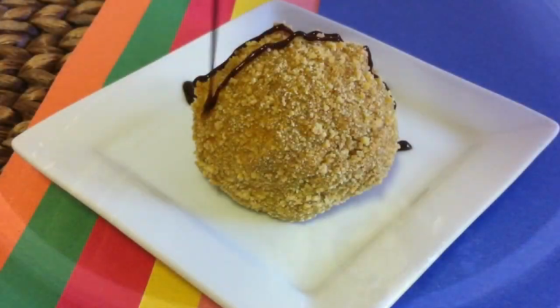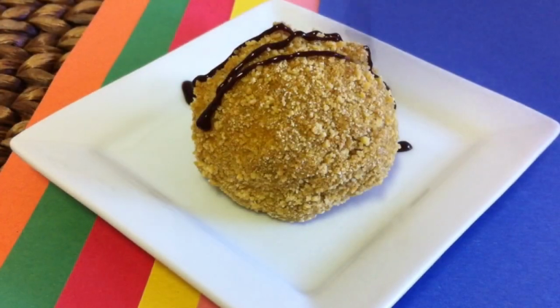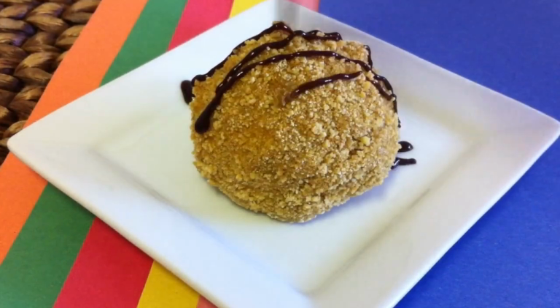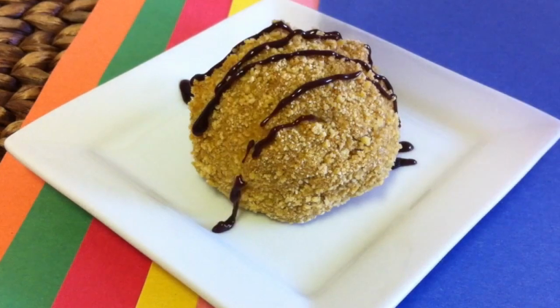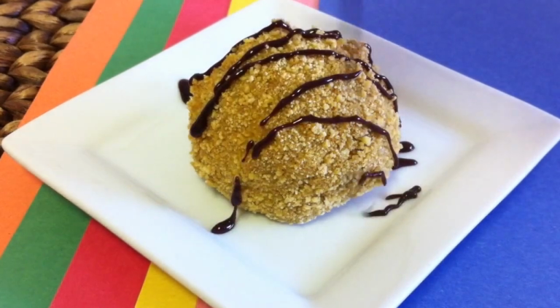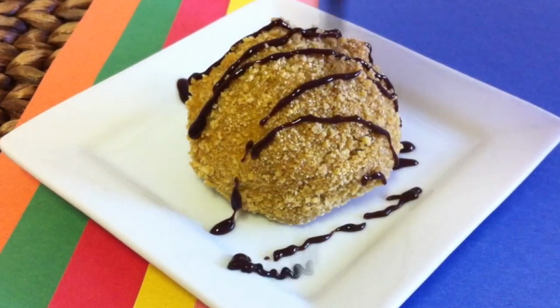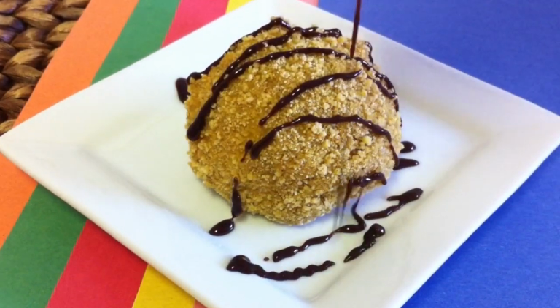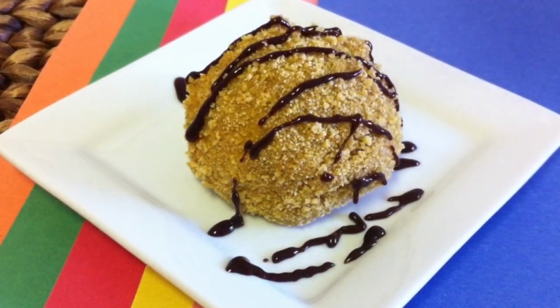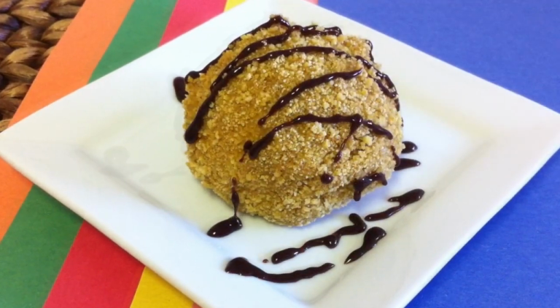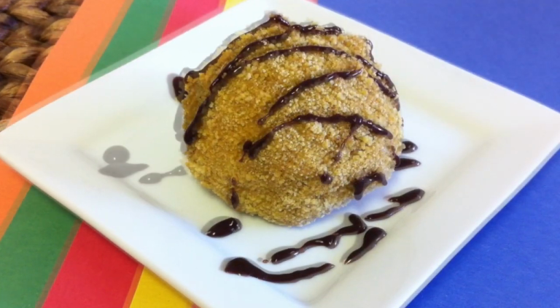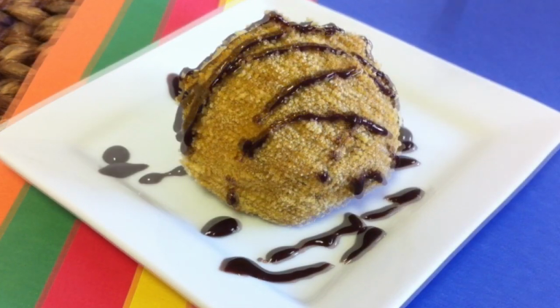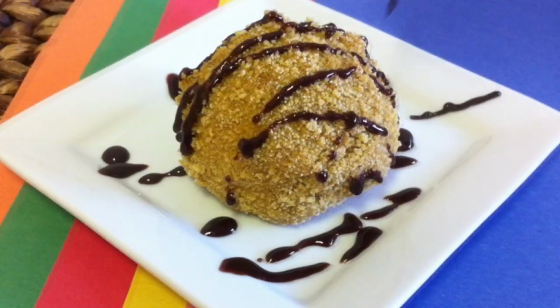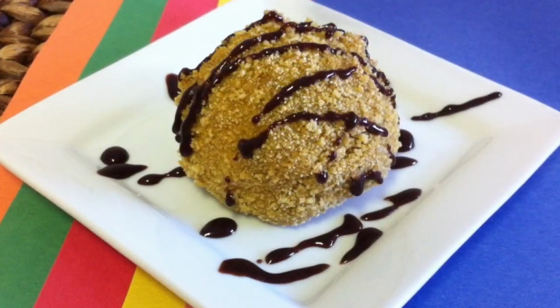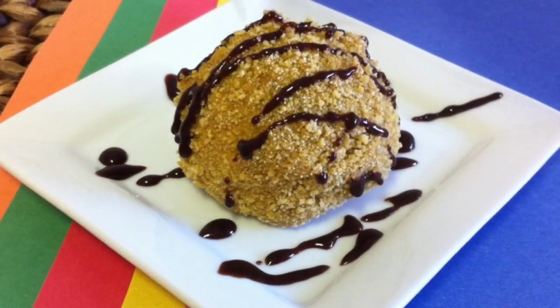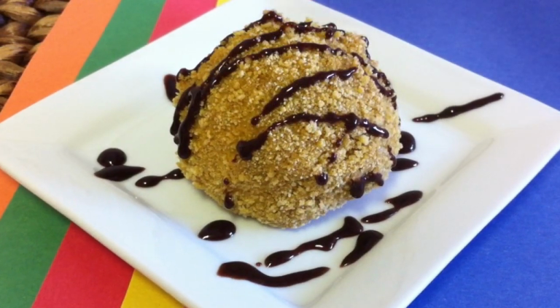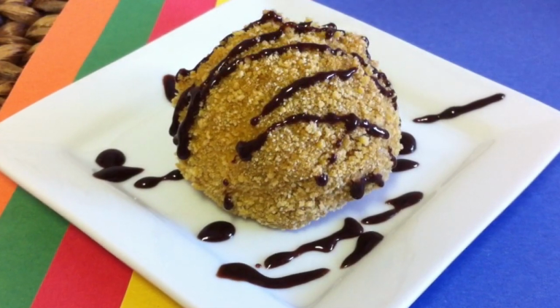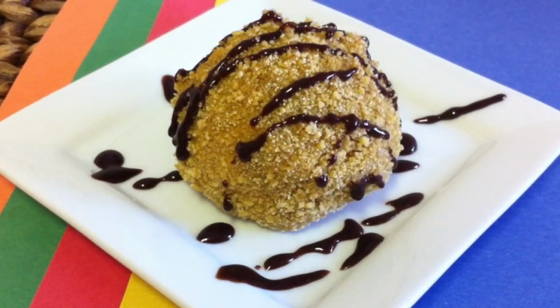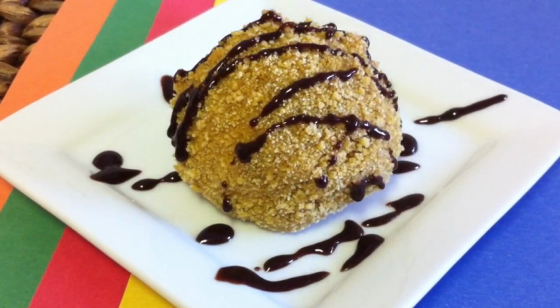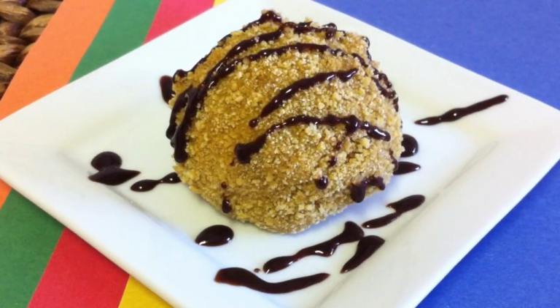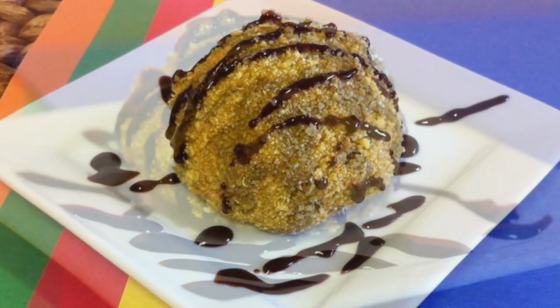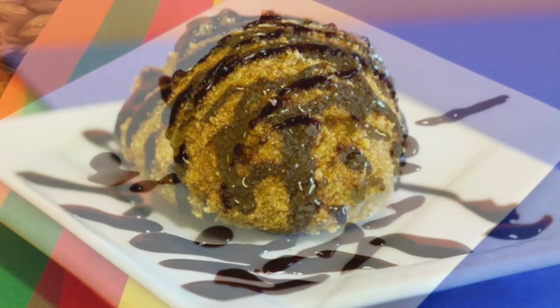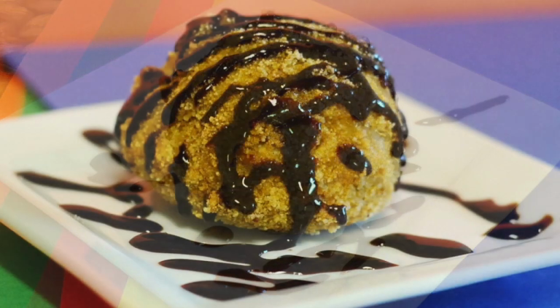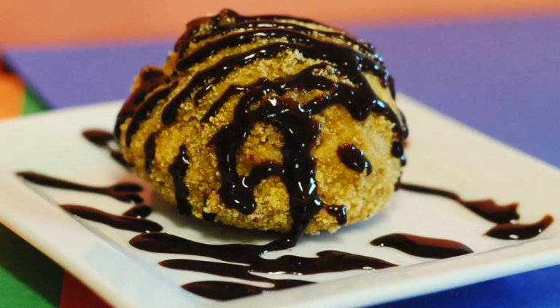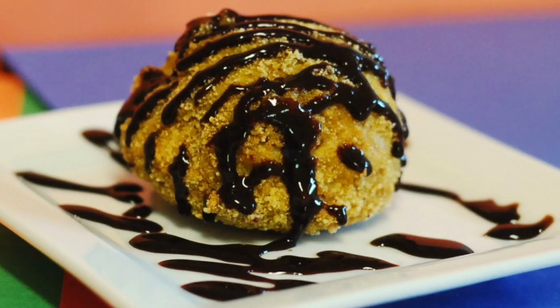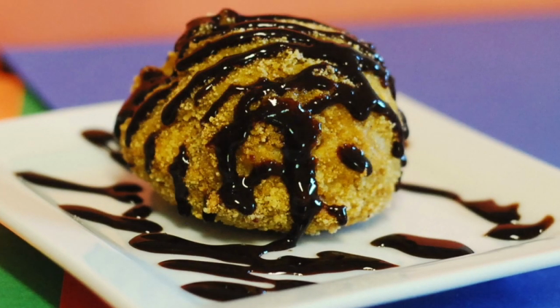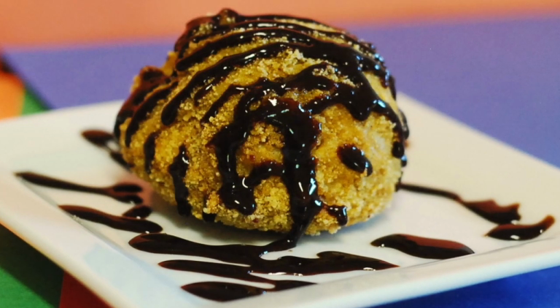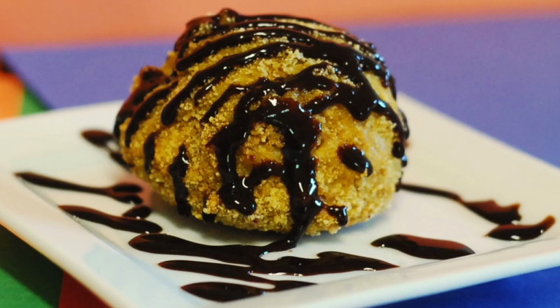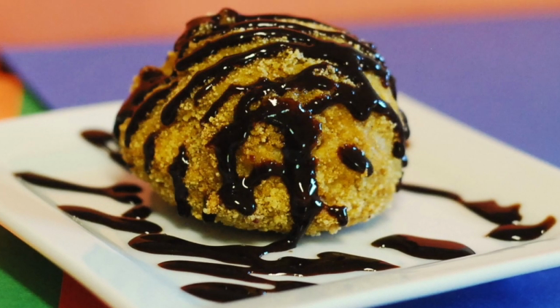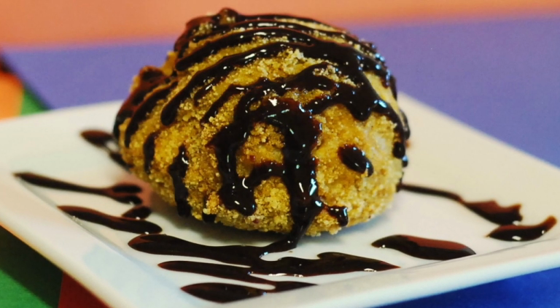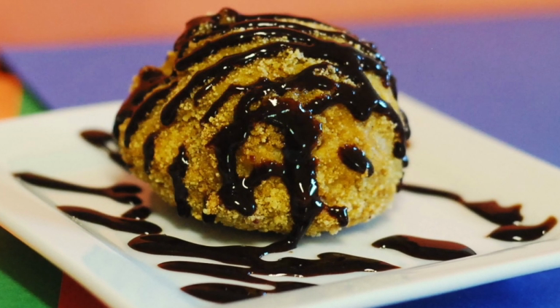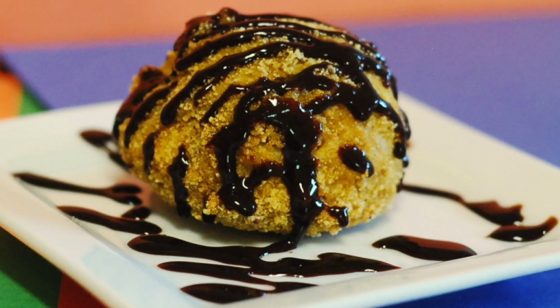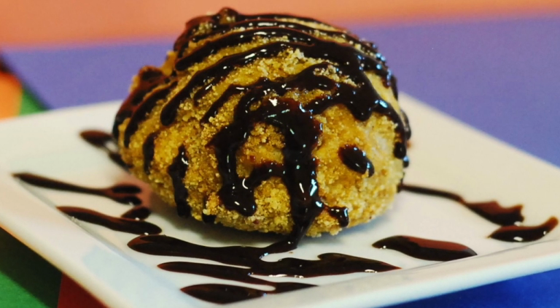Give them a good drizzle with some chocolate. I hope you enjoy this recipe as much as I do, and thank you so much for watching.